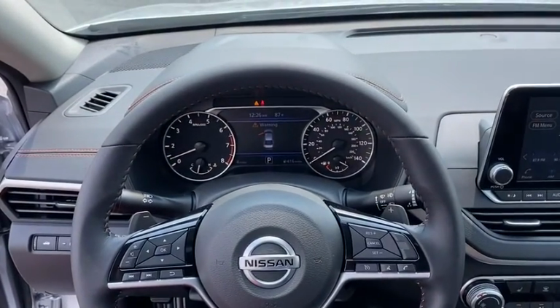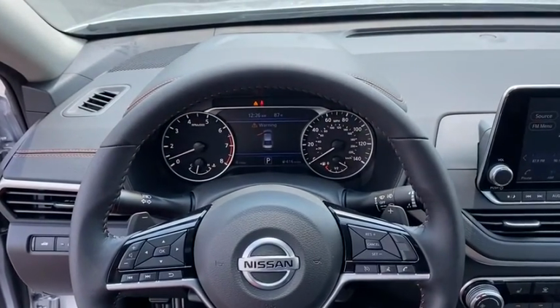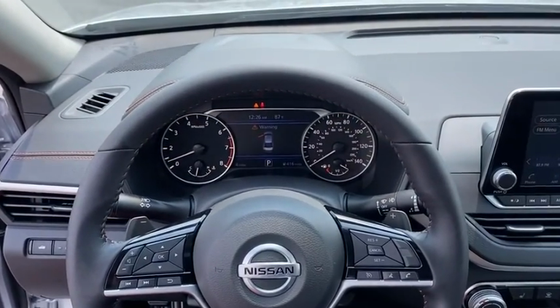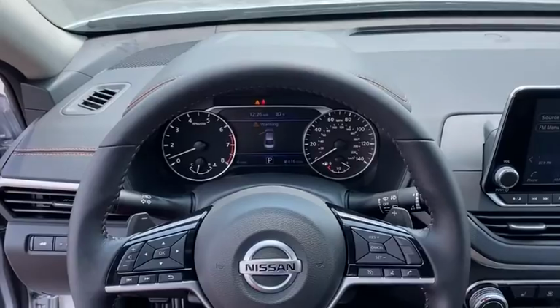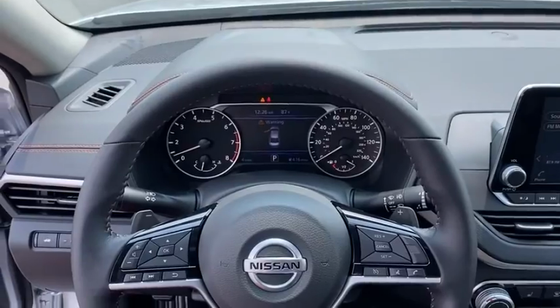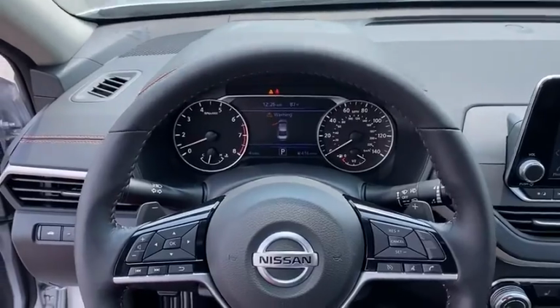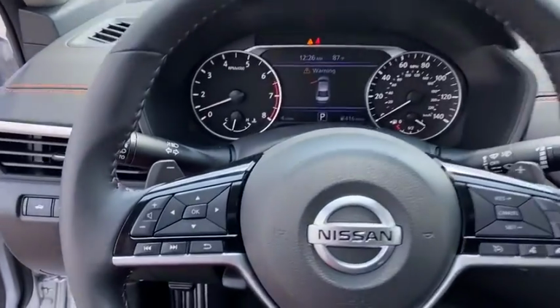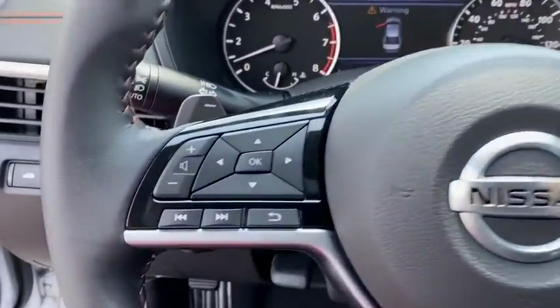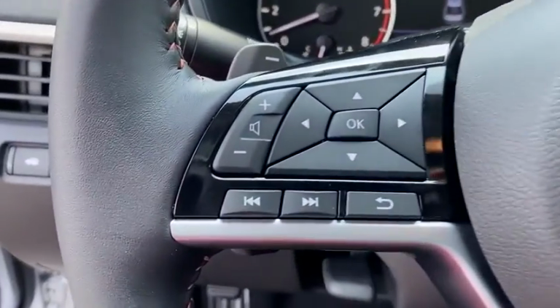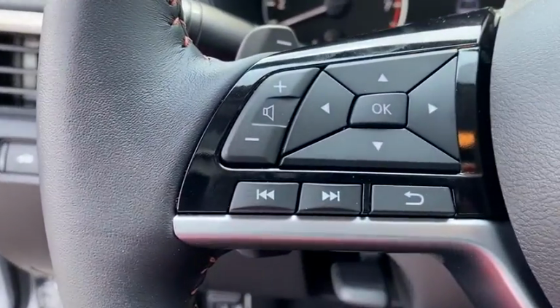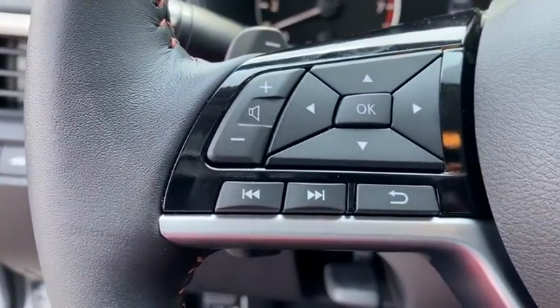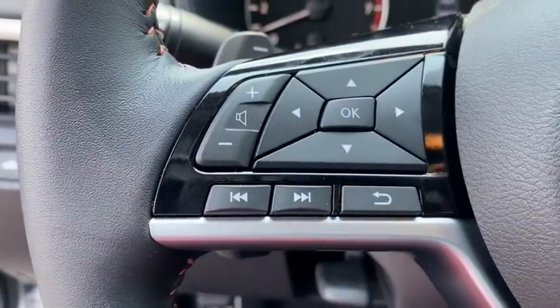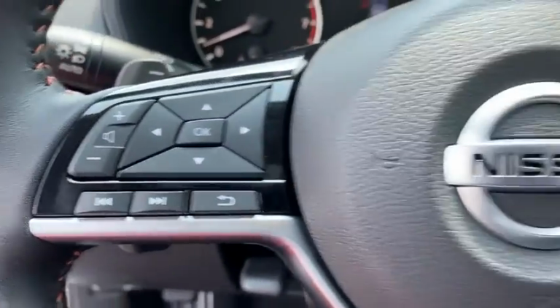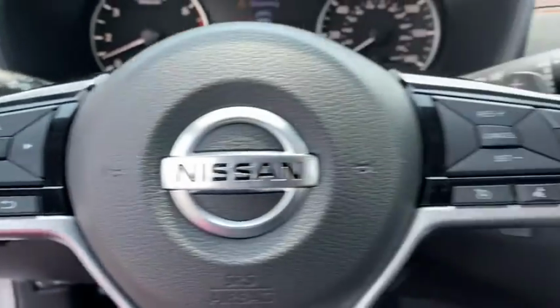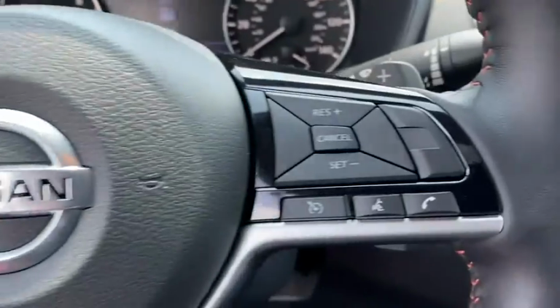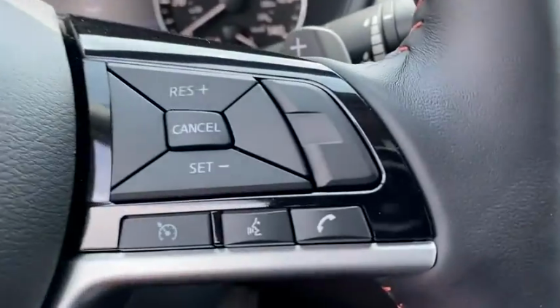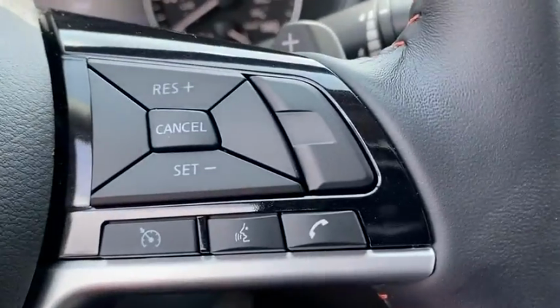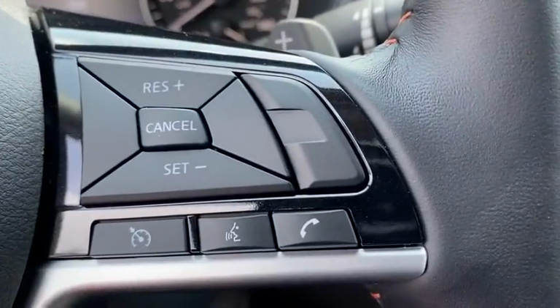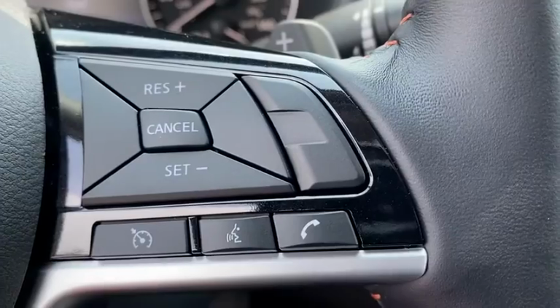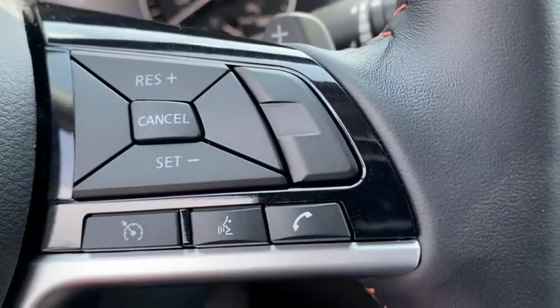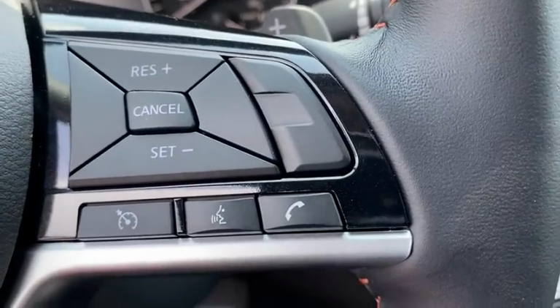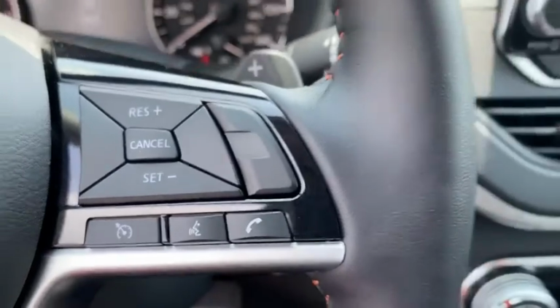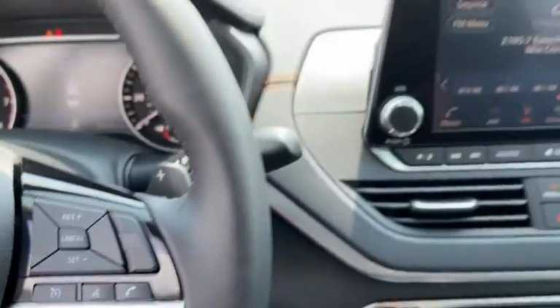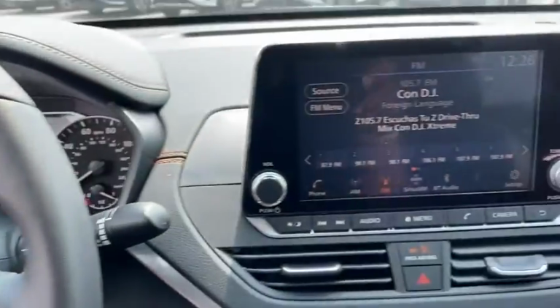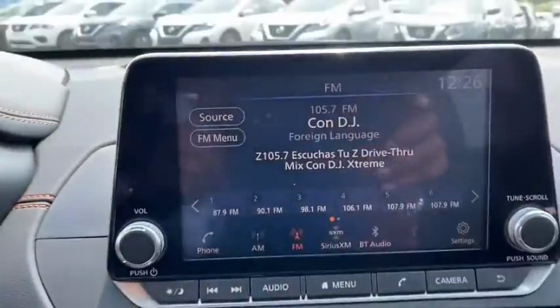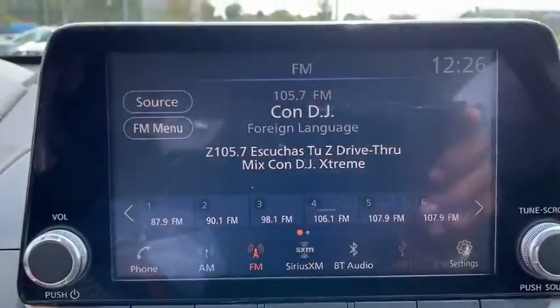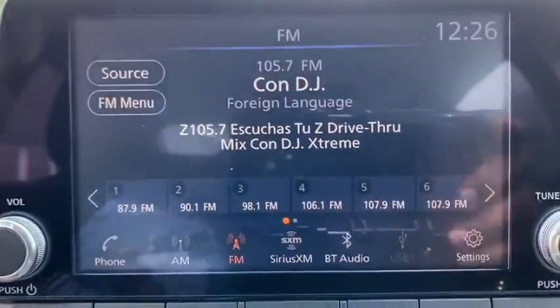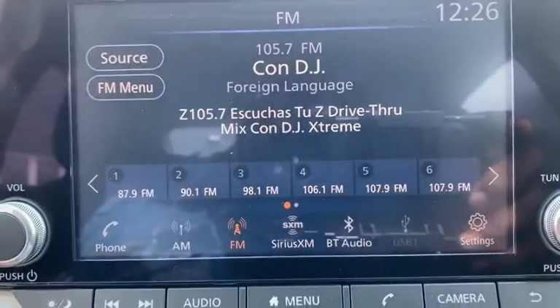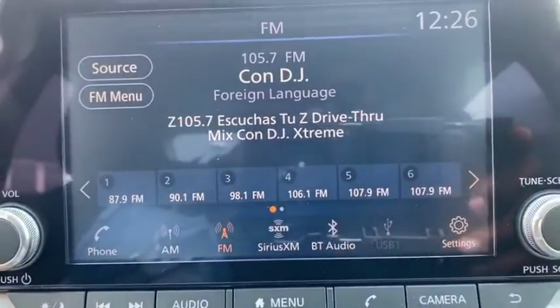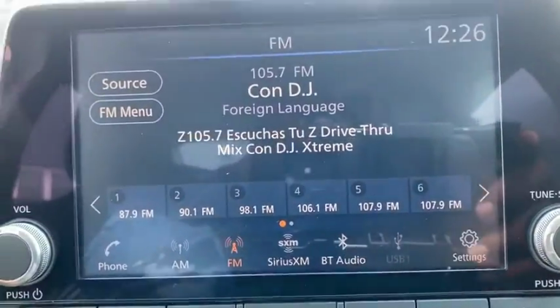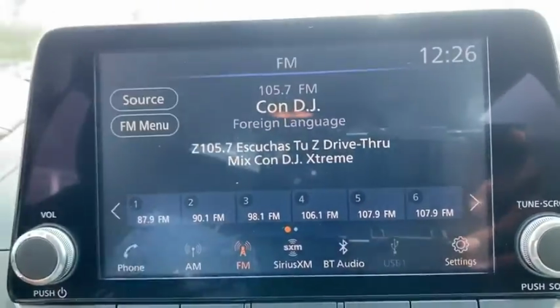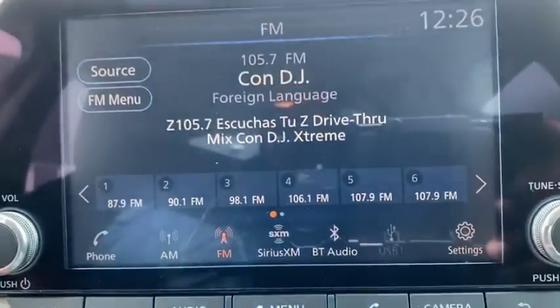Rear window defroster, power windows, overhead console, brake assist, tachometer, remote keyless entry, panic alarm, power driver's seat, front reading lamps, front bucket seats.